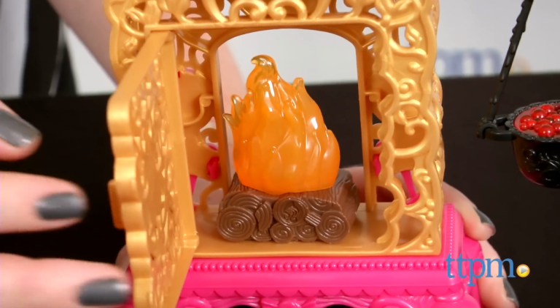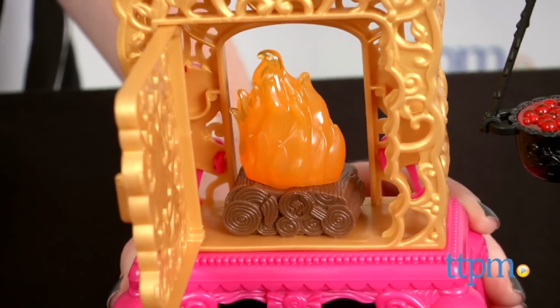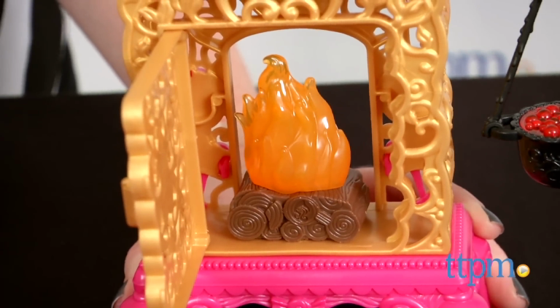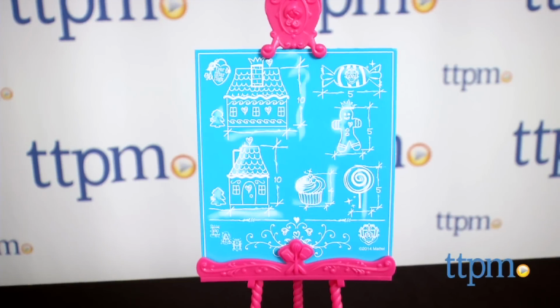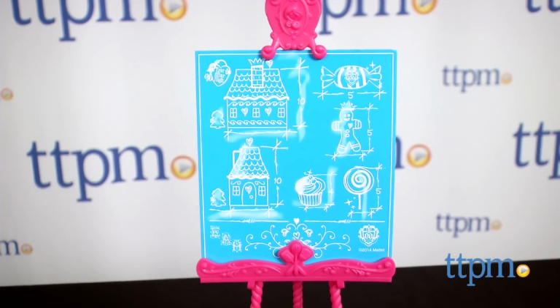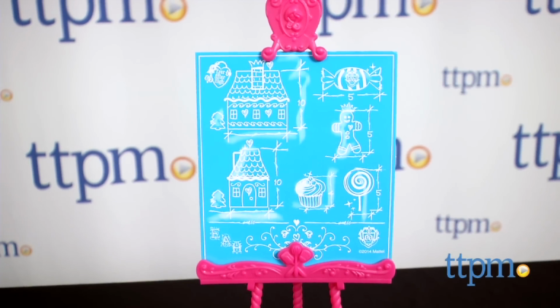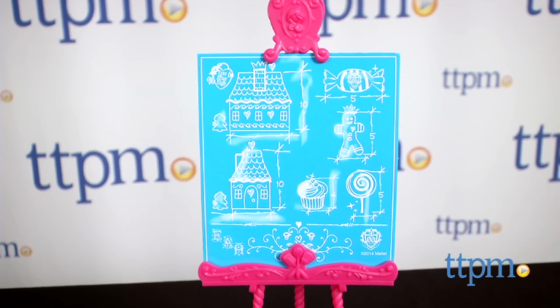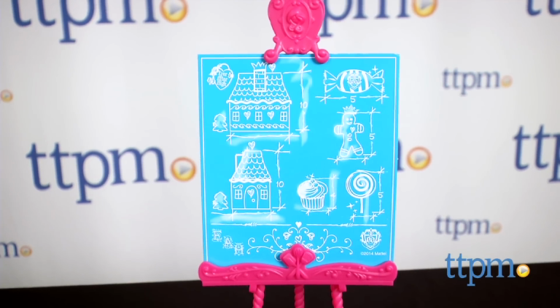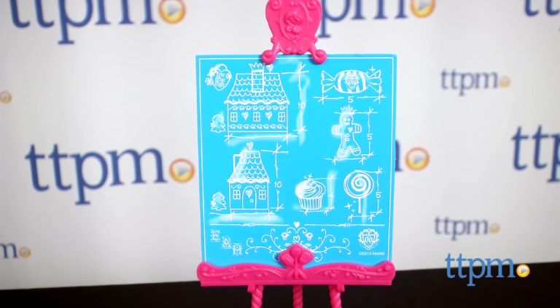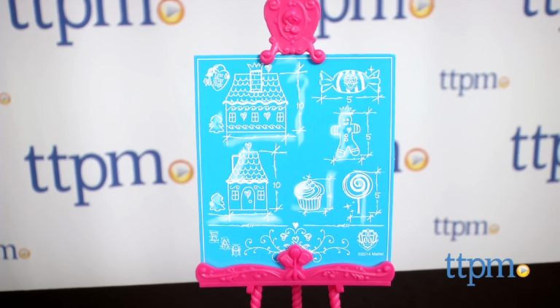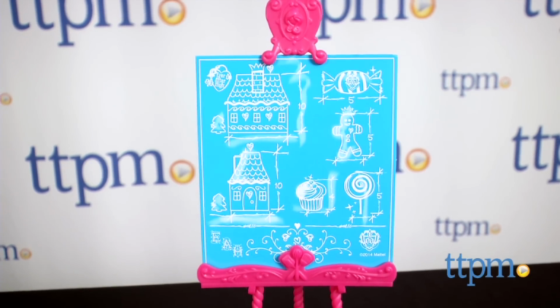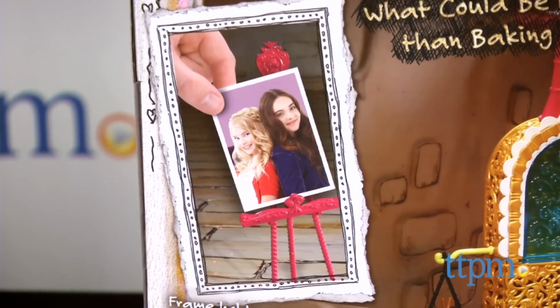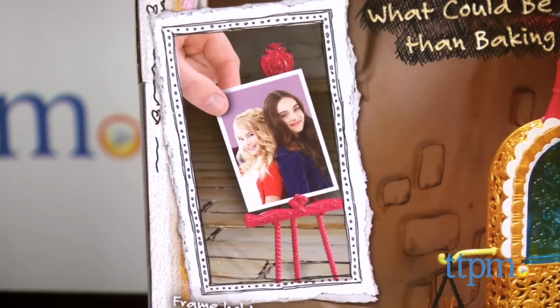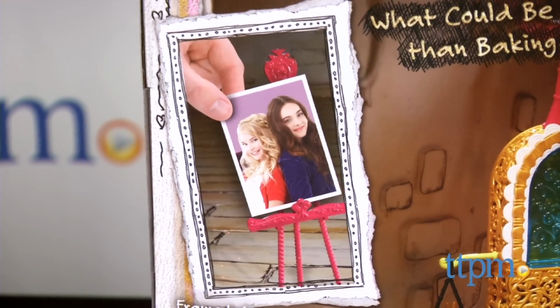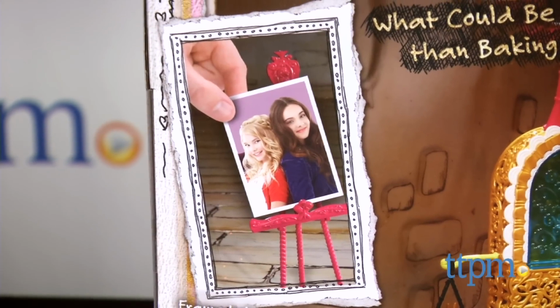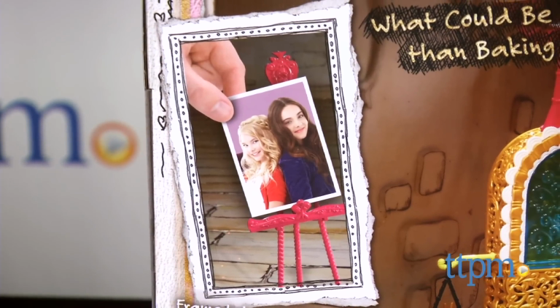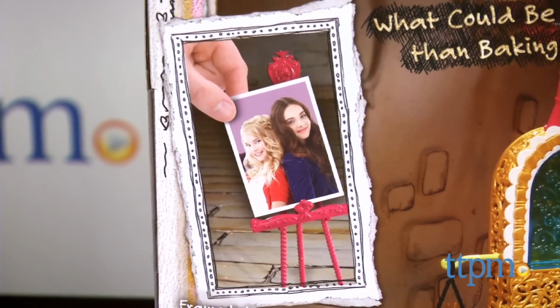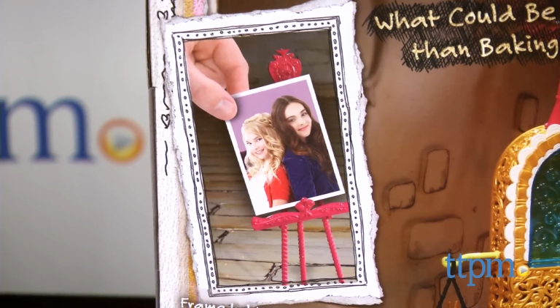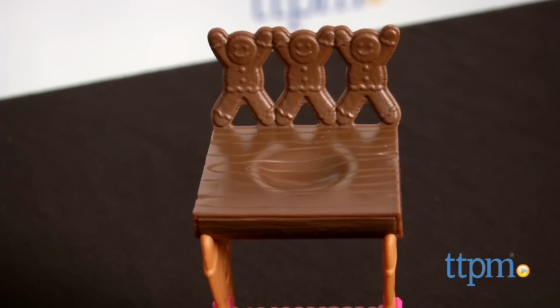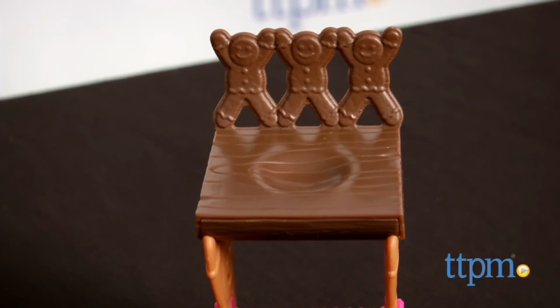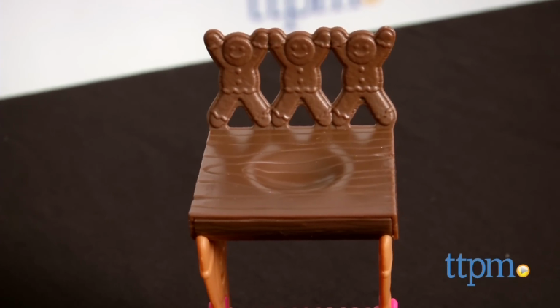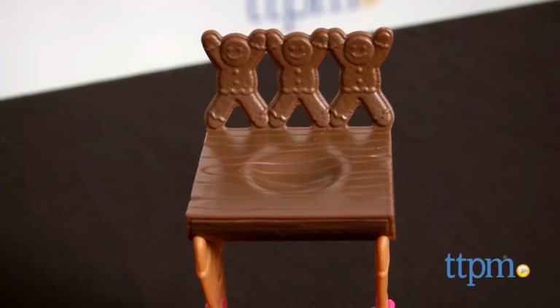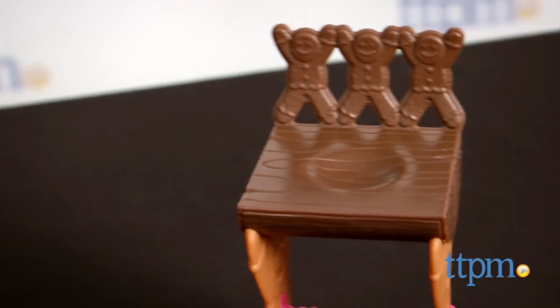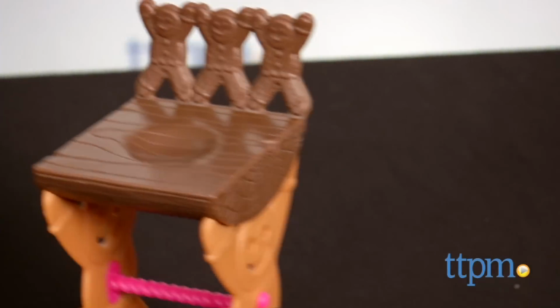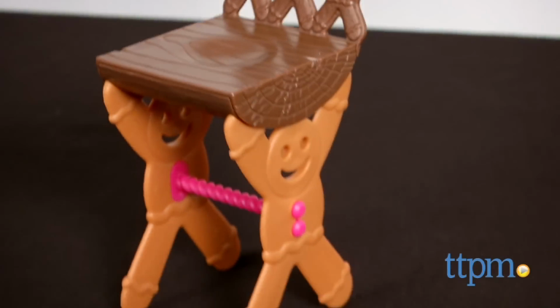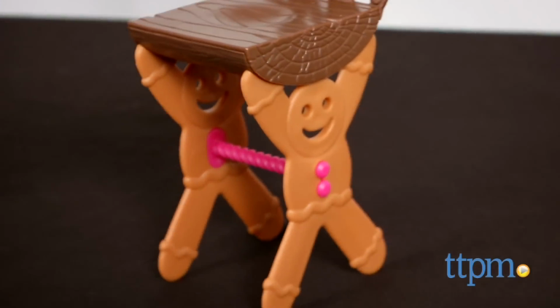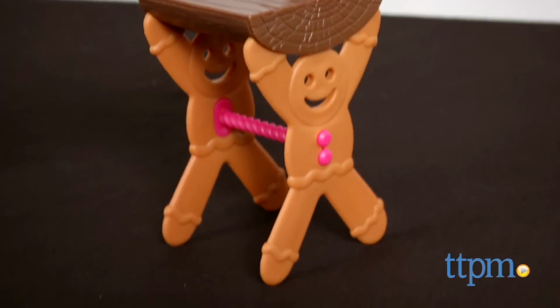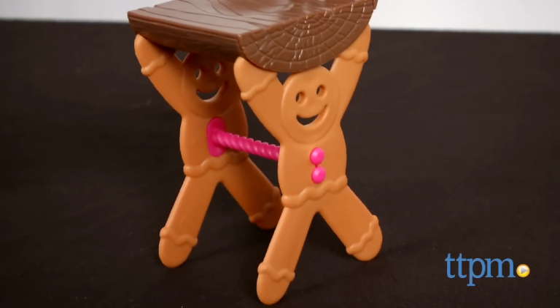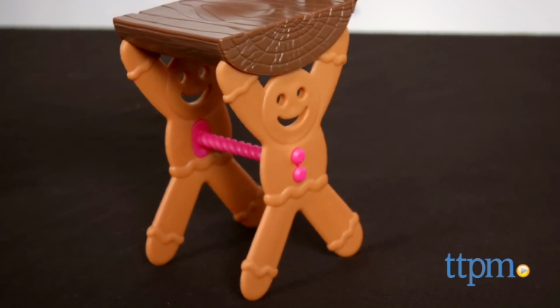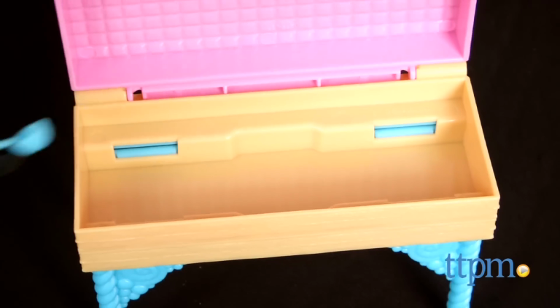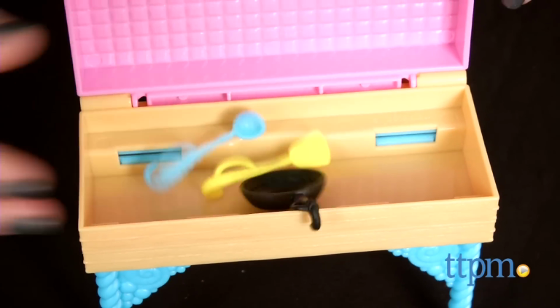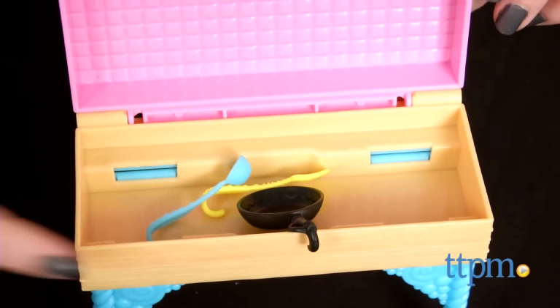There's also a candy-decorated easel for holding the Ginger Bread House blueprints, but it can also serve as a picture frame holder for a photo. Ginger can sit on the wooden detailed seat and lay out her blueprints on the wafer cookie textured bench, or open the bench for accessory storage.